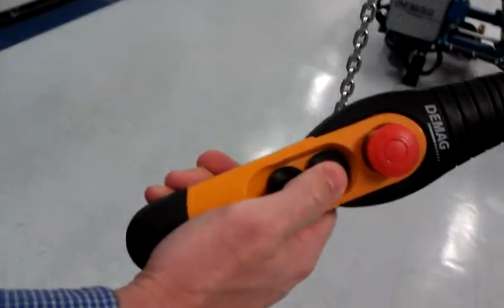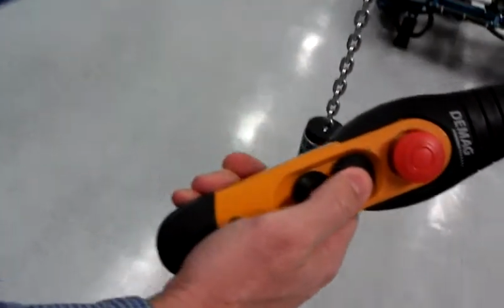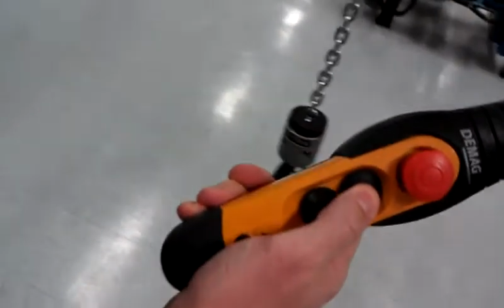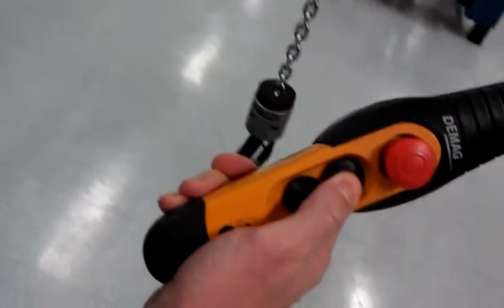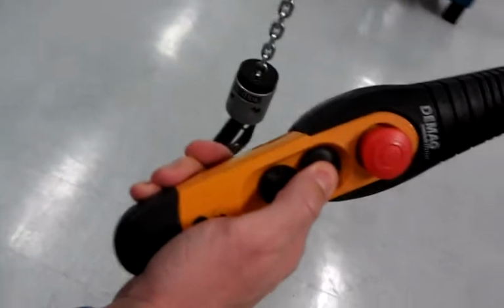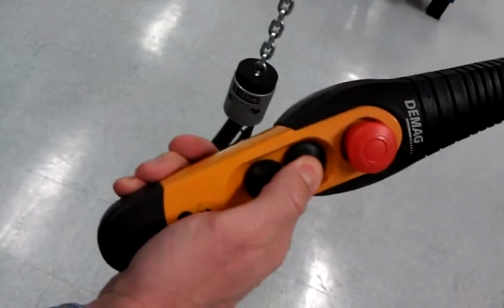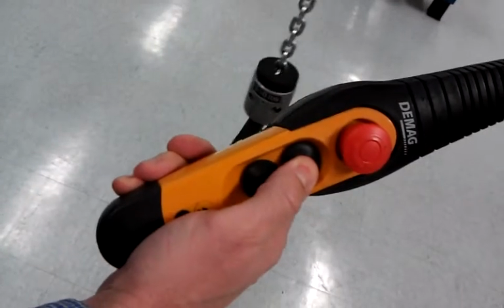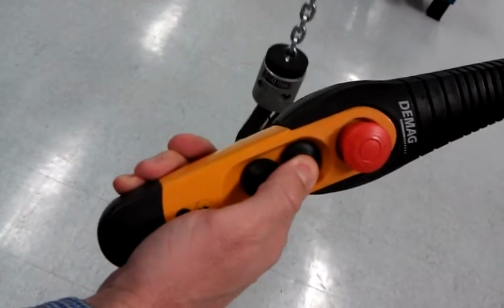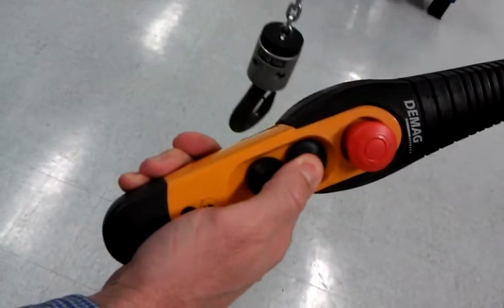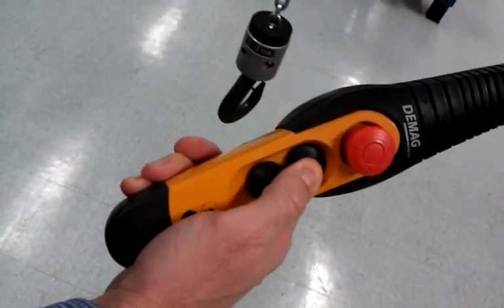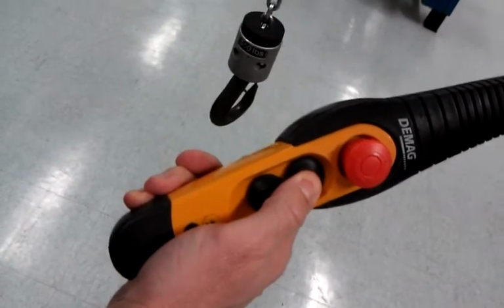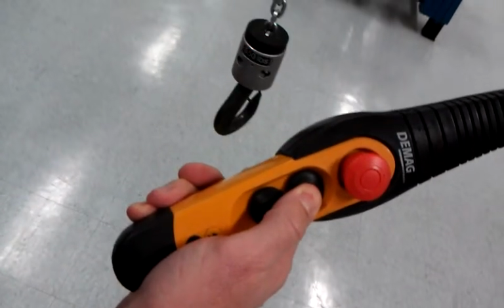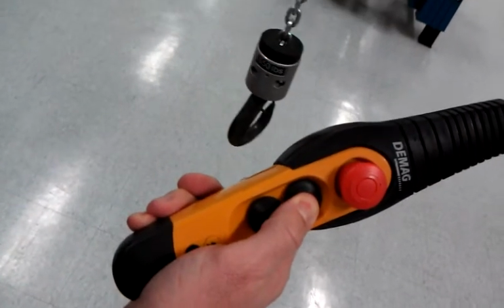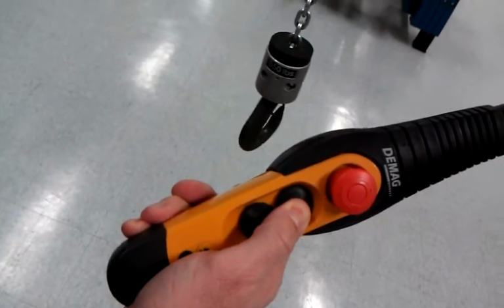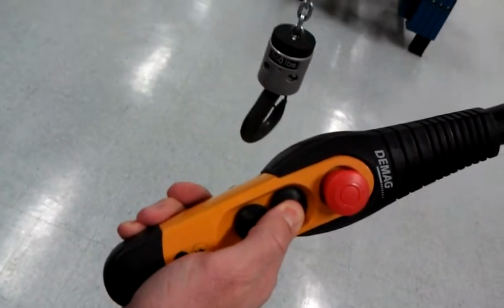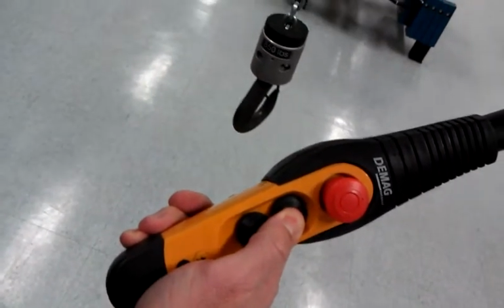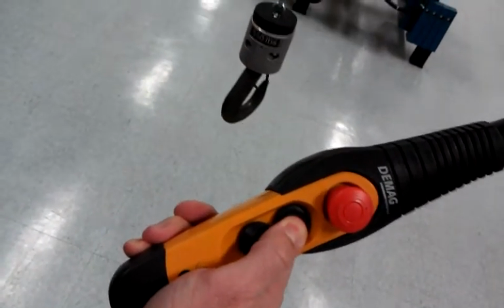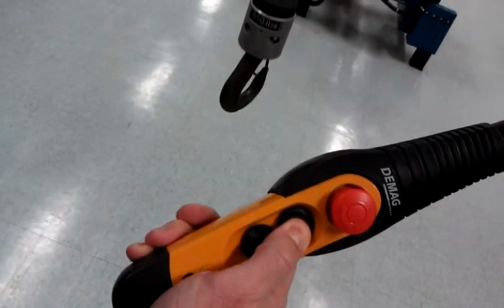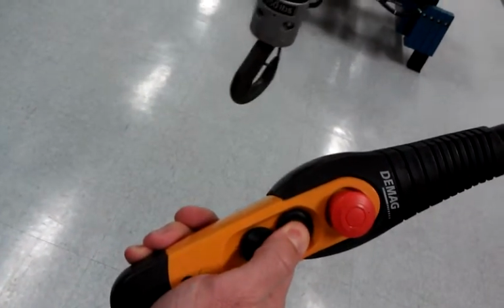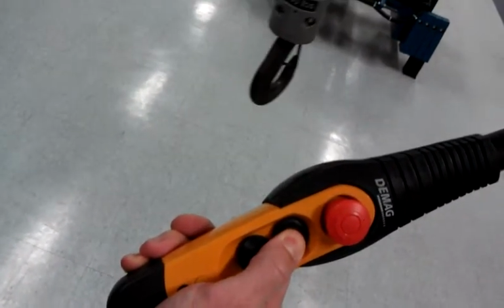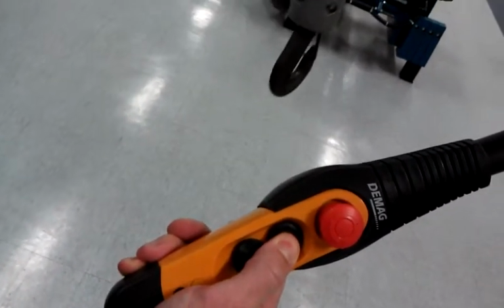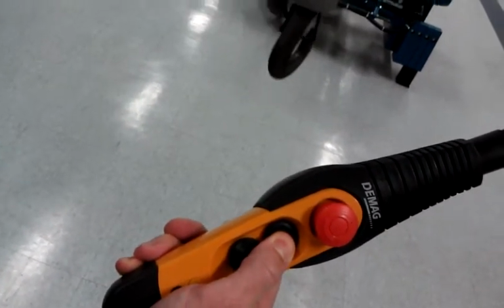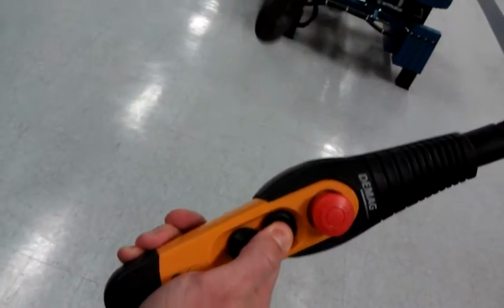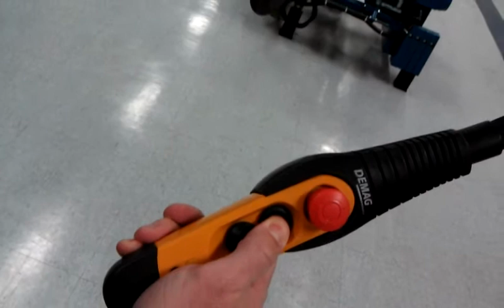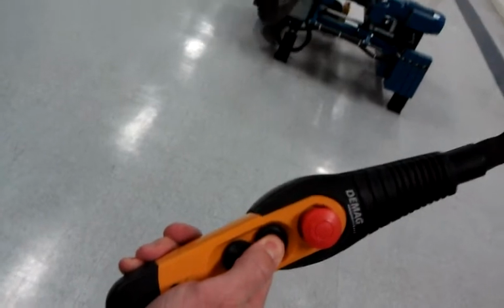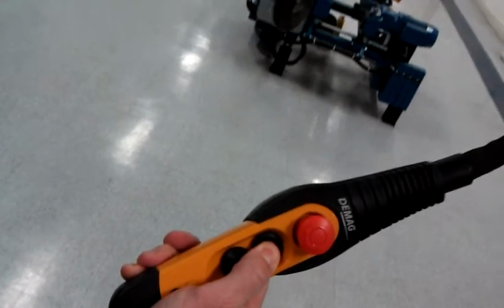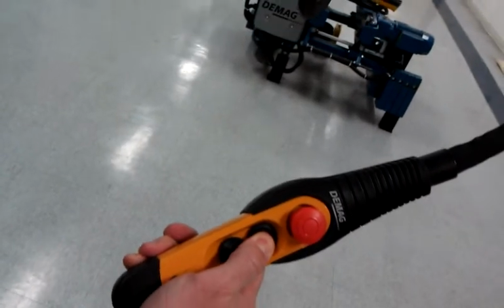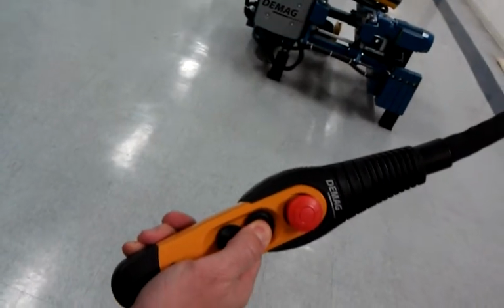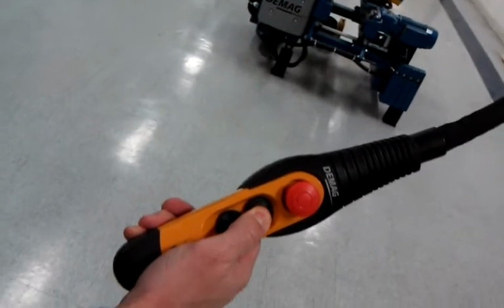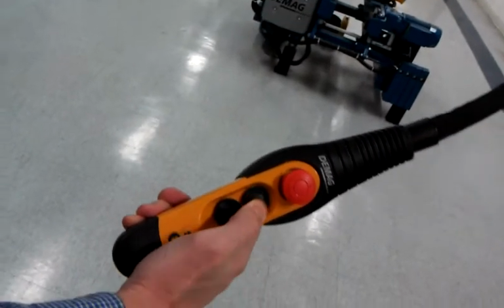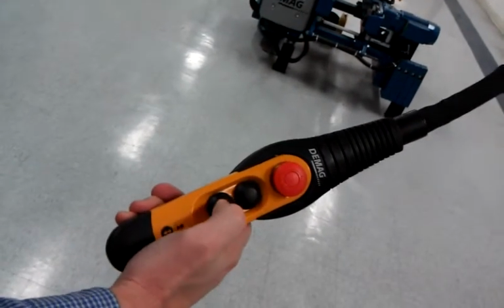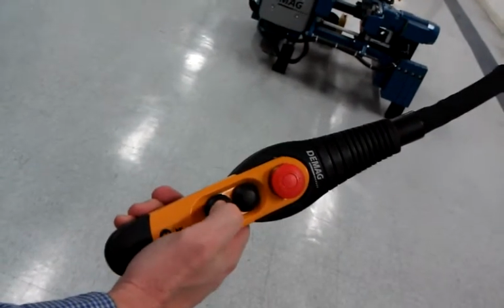I will hit the first detent, and the hoist operates in slow speed. The second detent, the hoist operates at a faster speed.